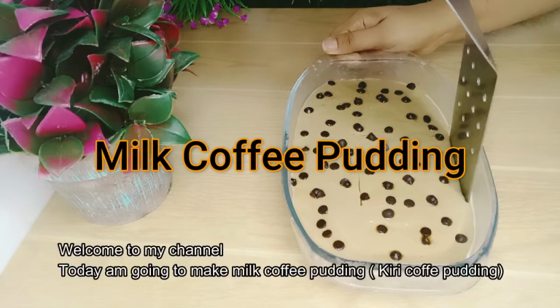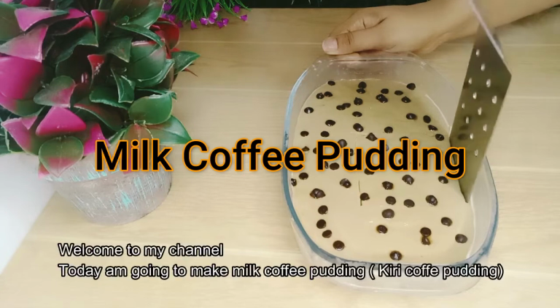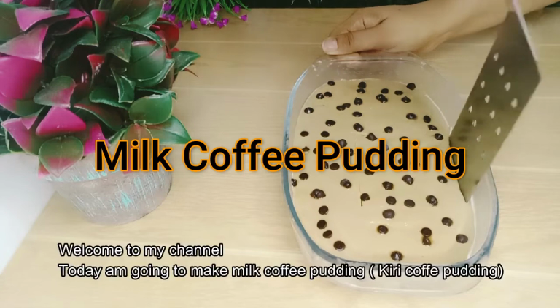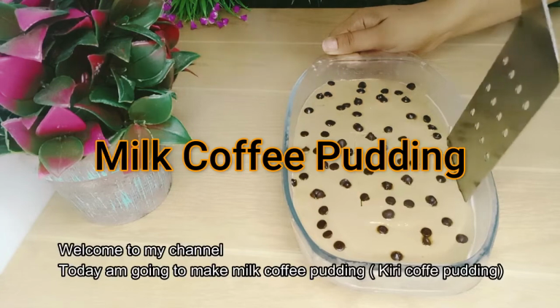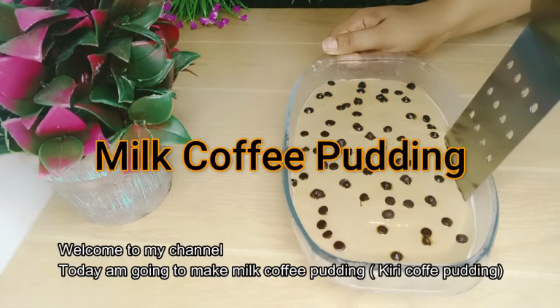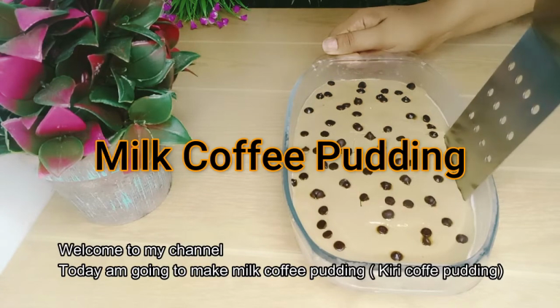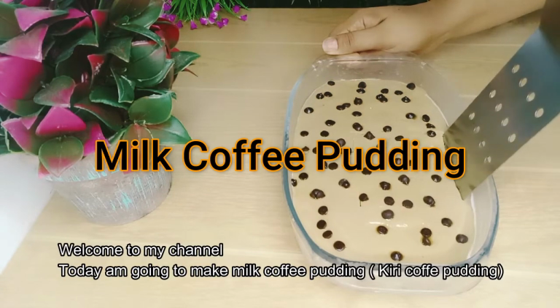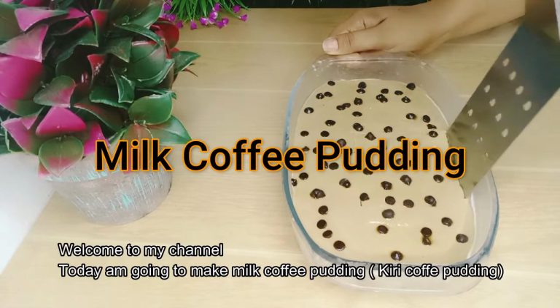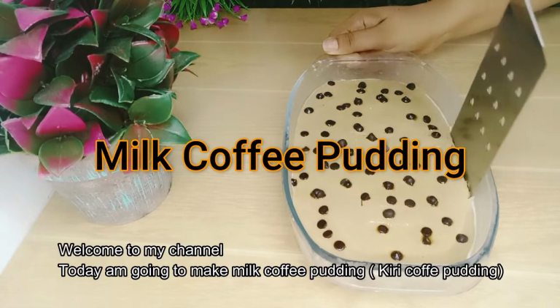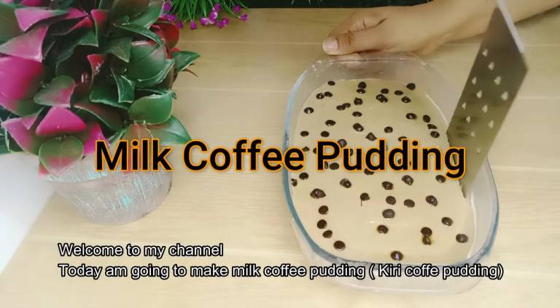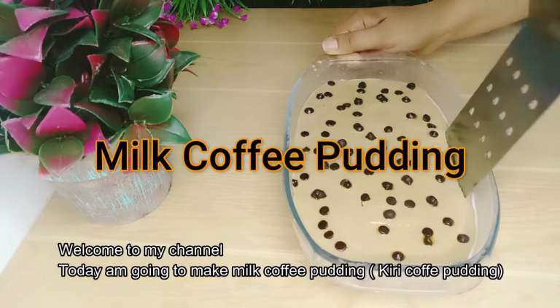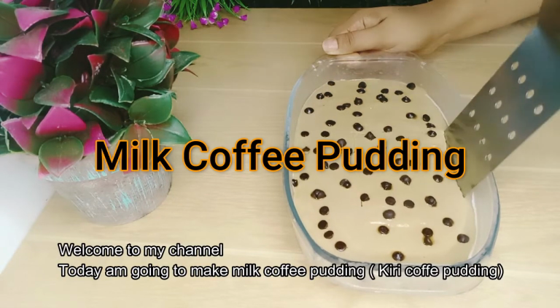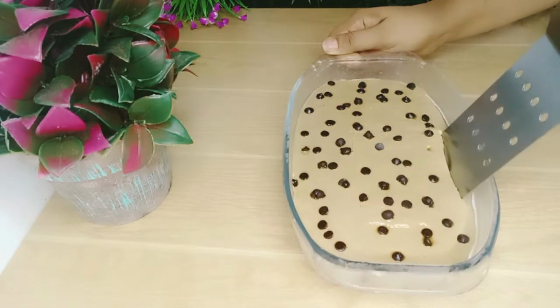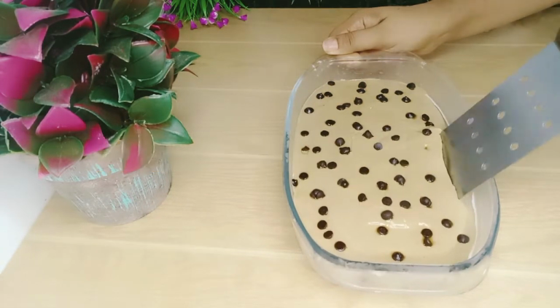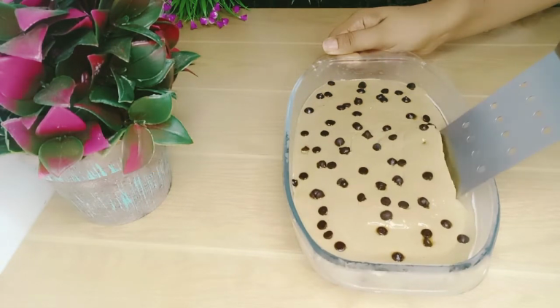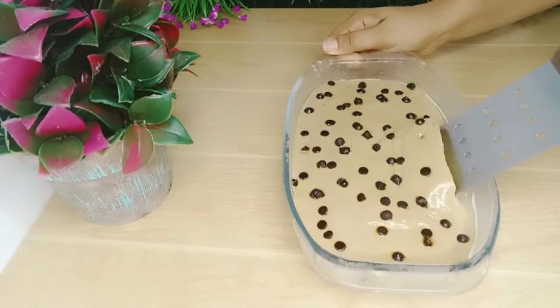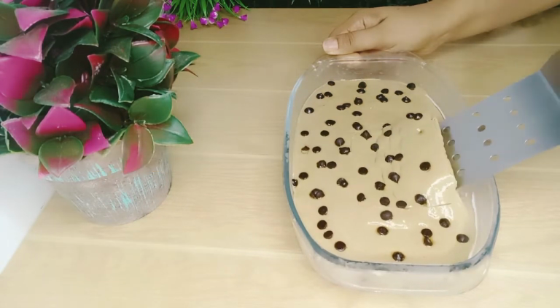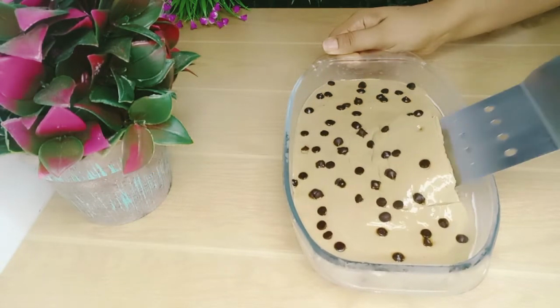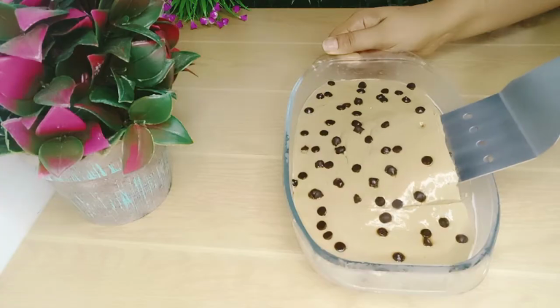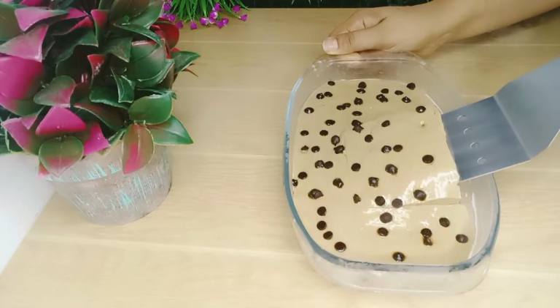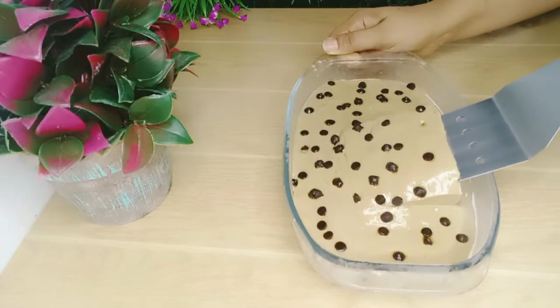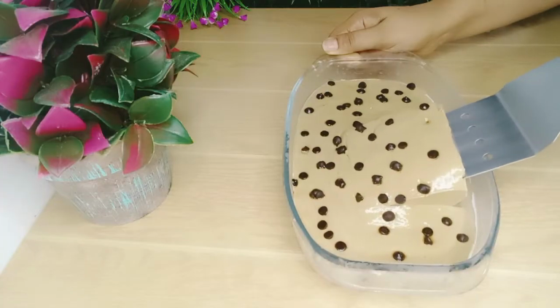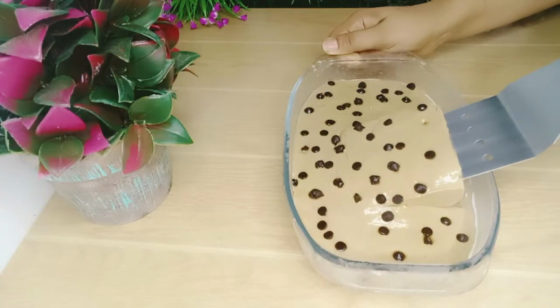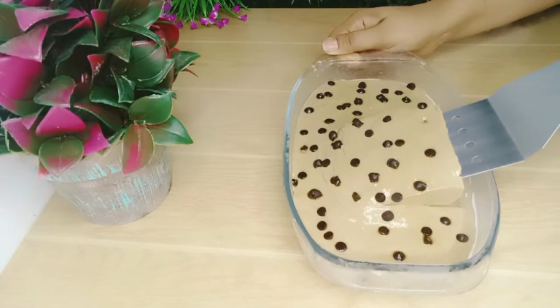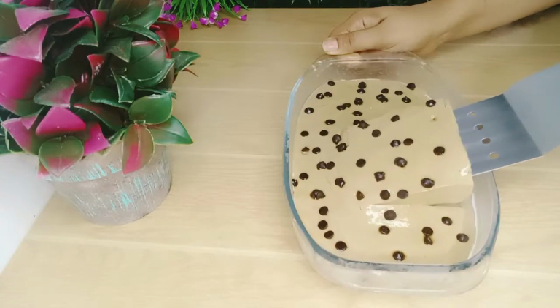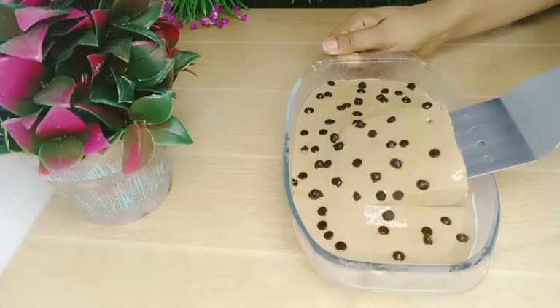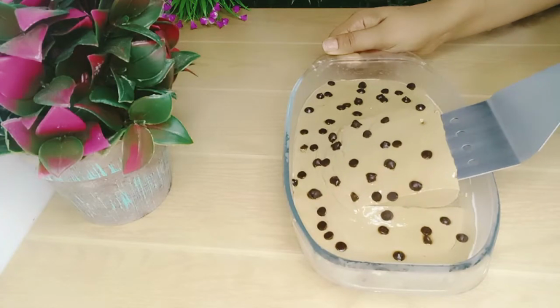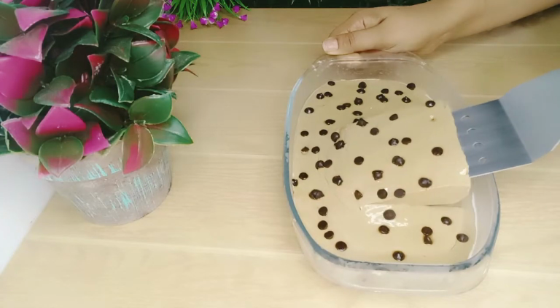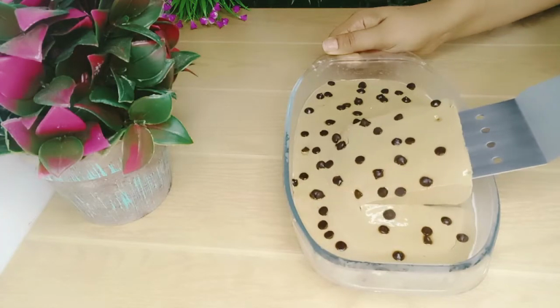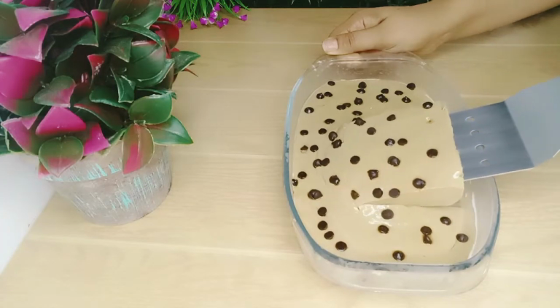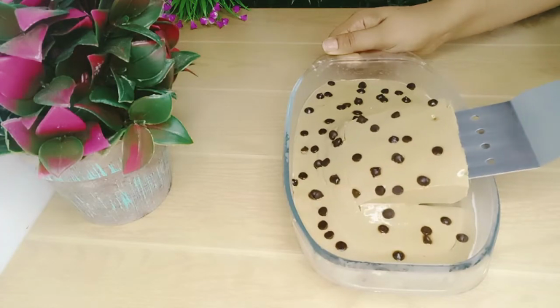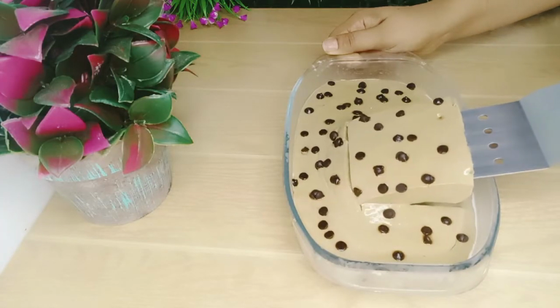Welcome back to my channel! We're going to take a look at the coffee after a very long time!